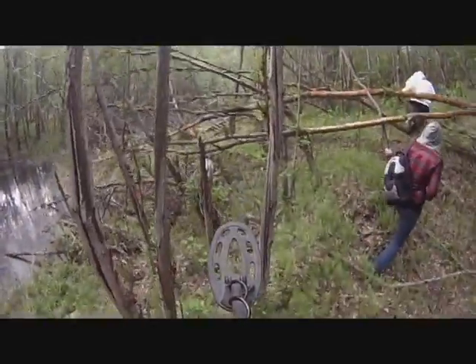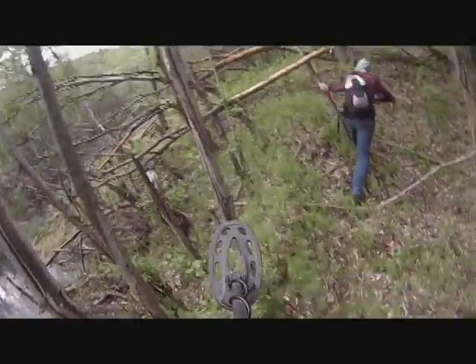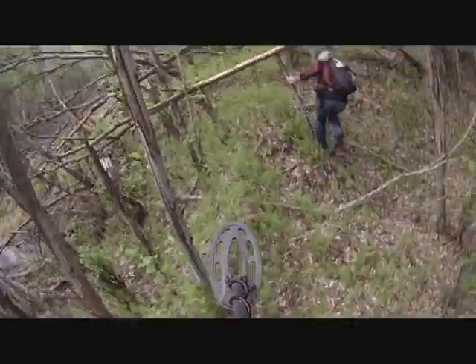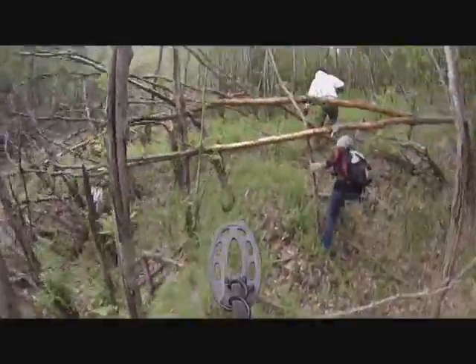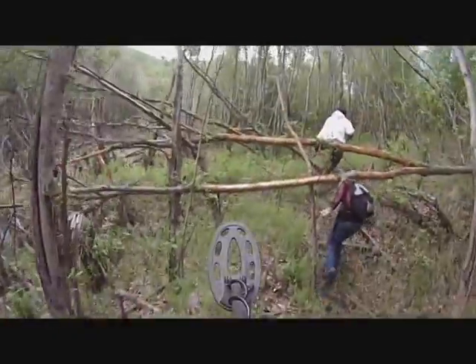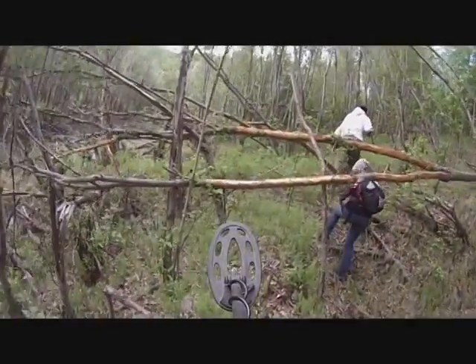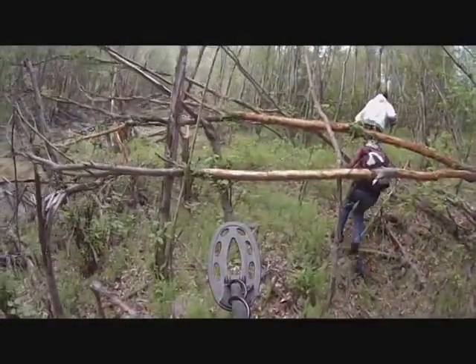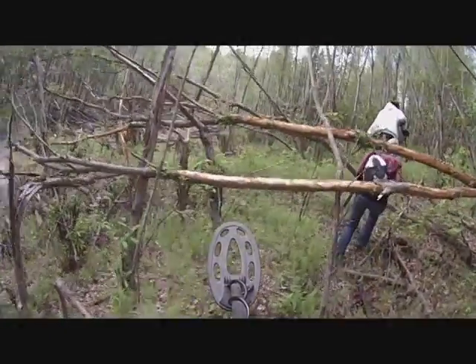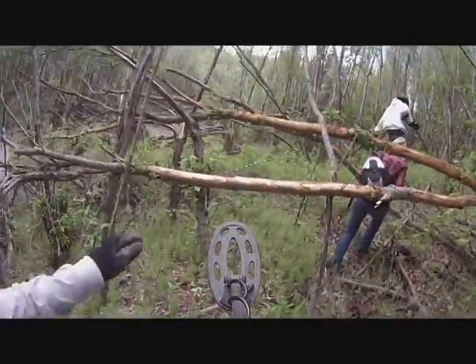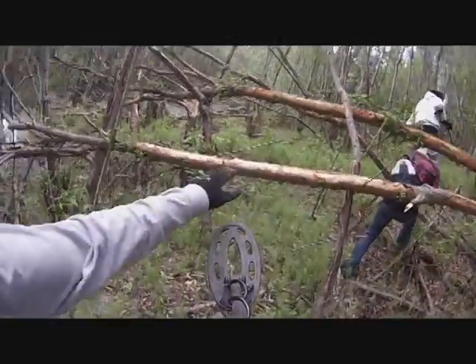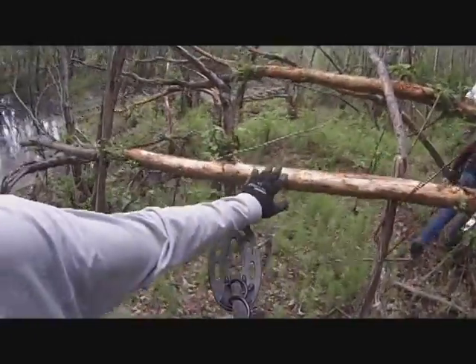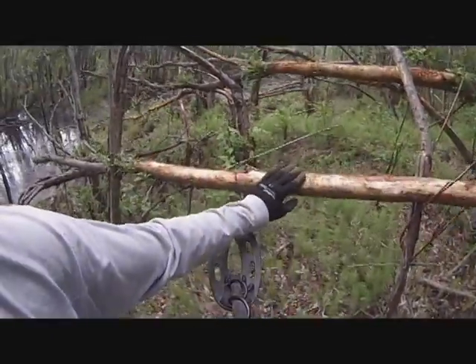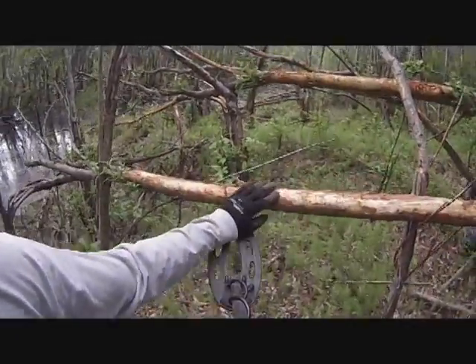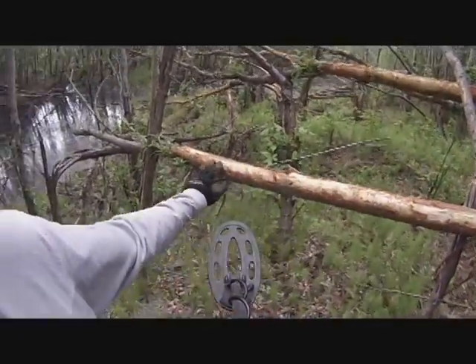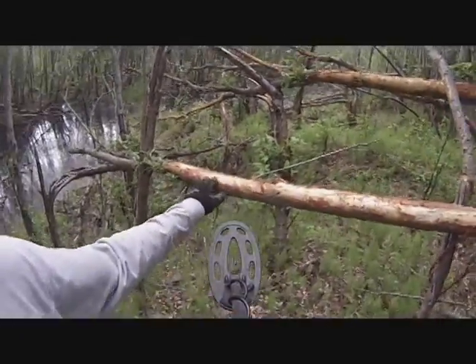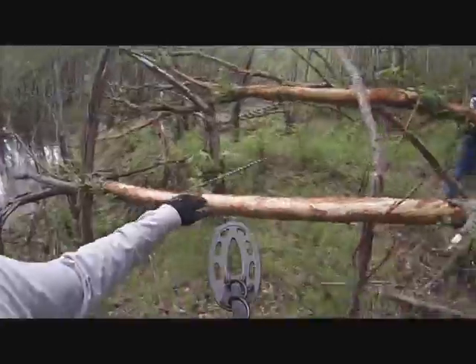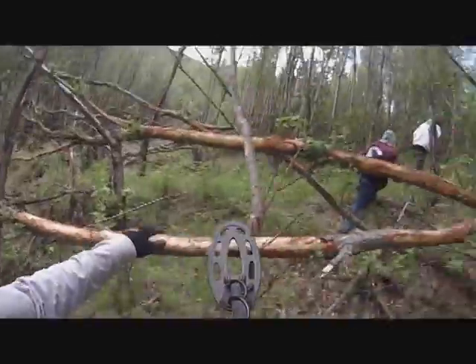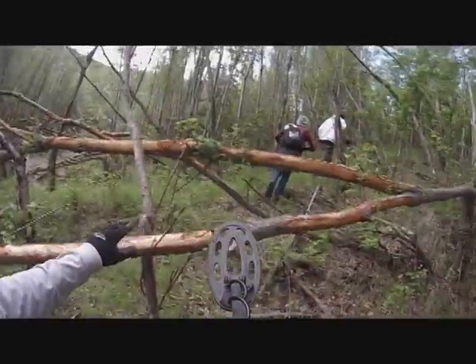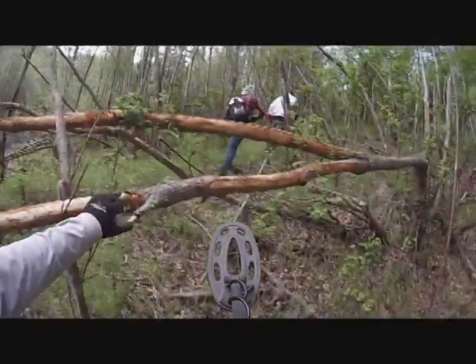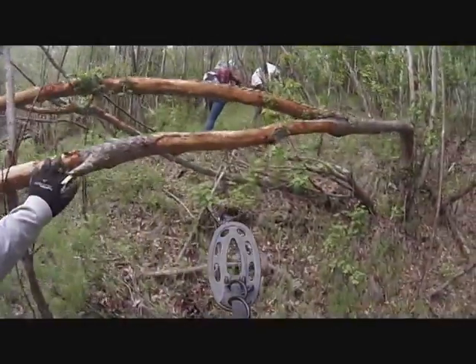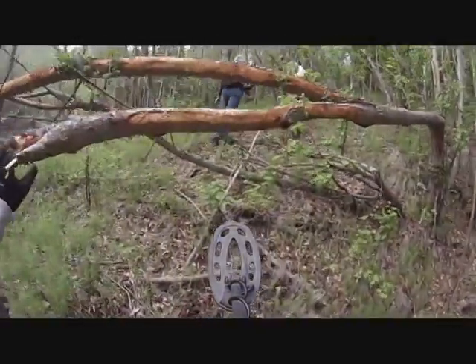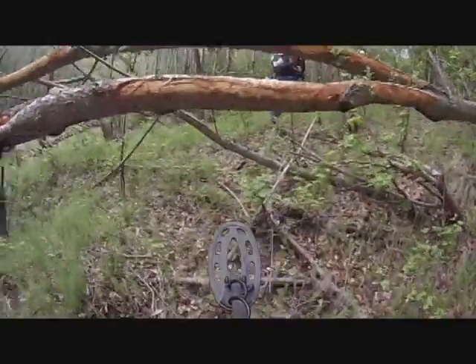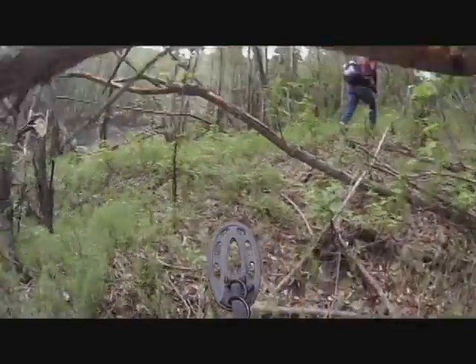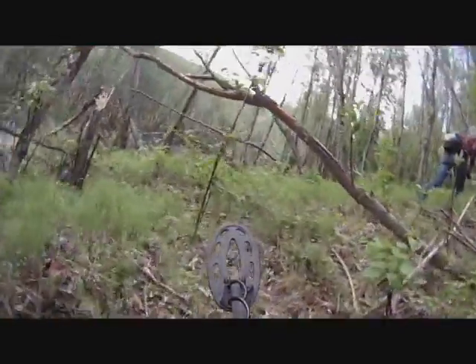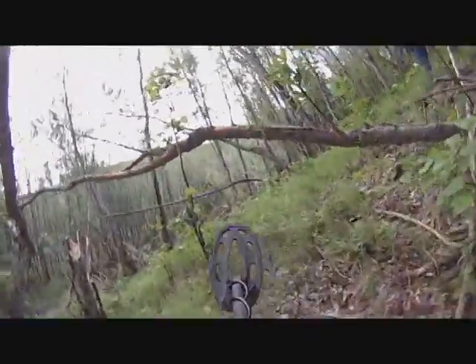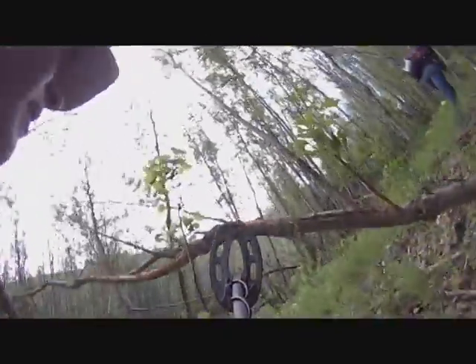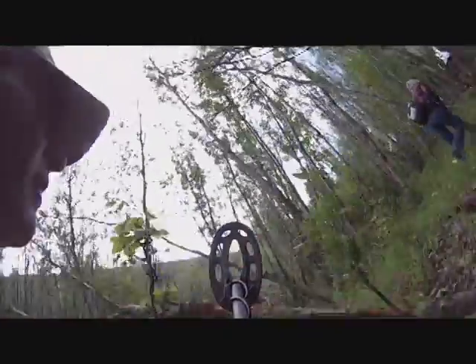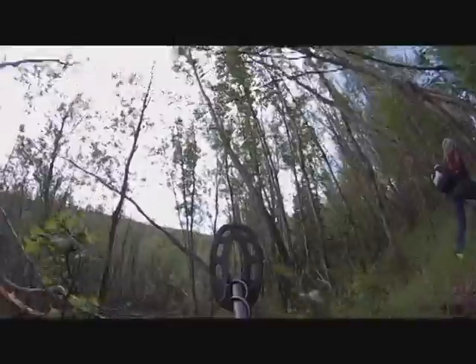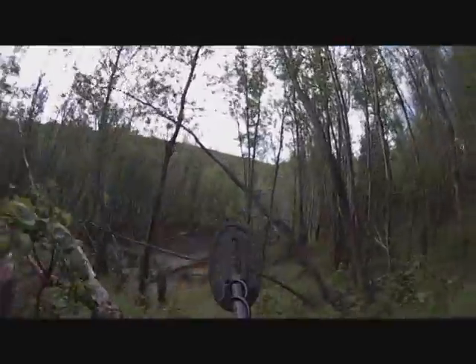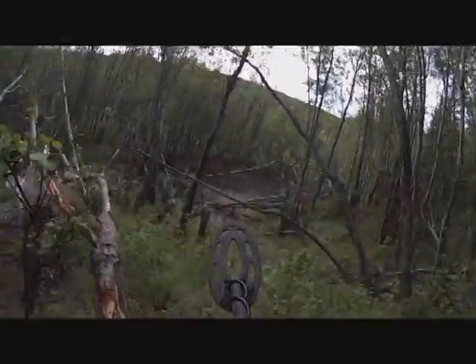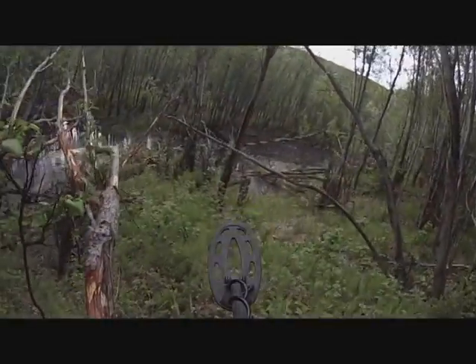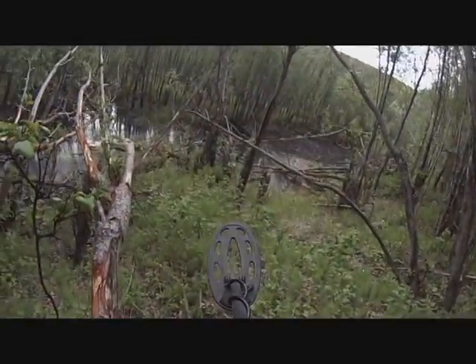I can't really see where I'm stepping. Look at these moose horn rubs — it's amazing. It's a big moose. He's just doing it everywhere.